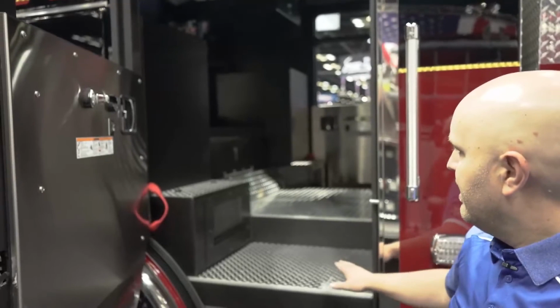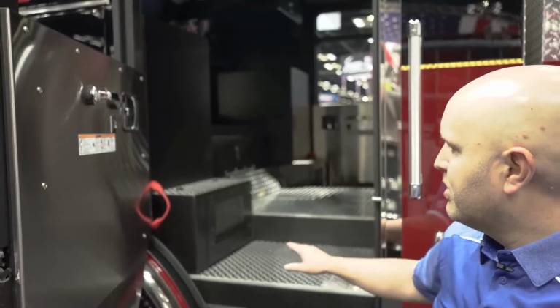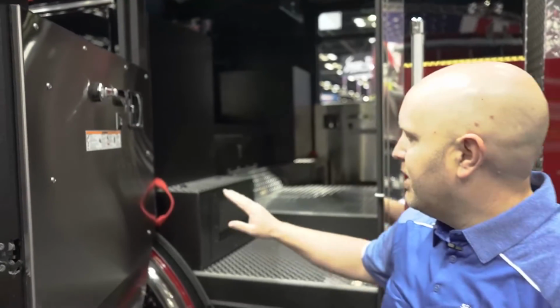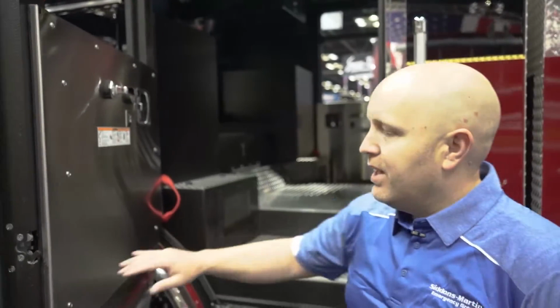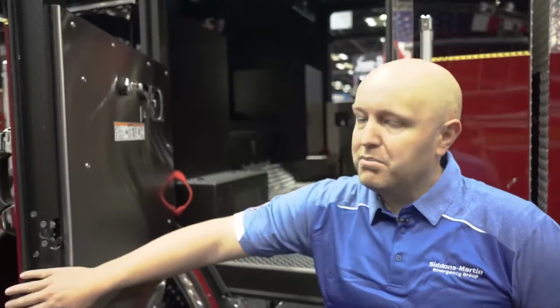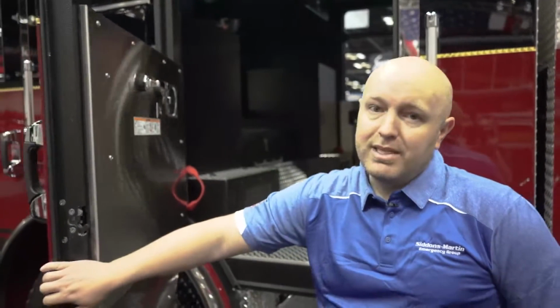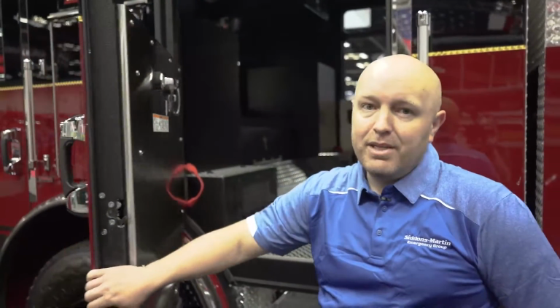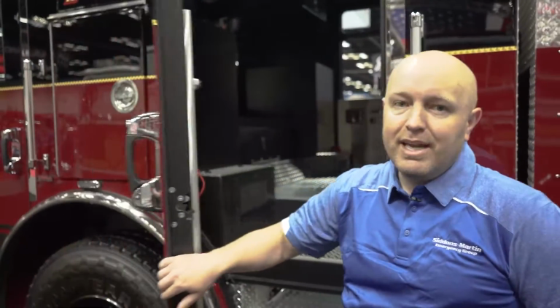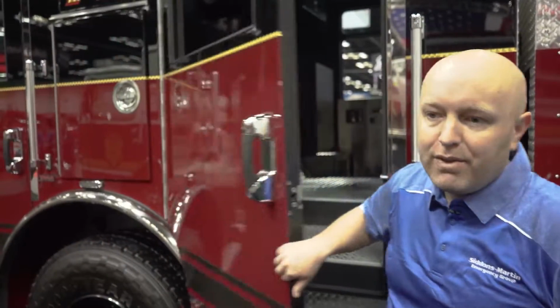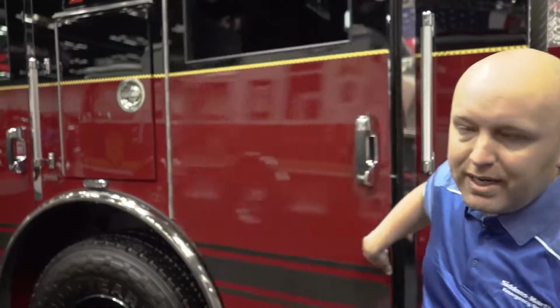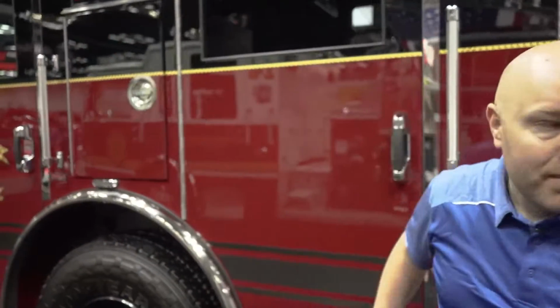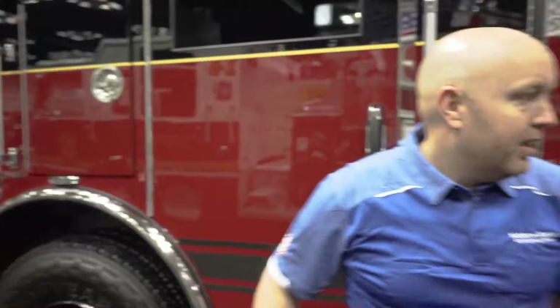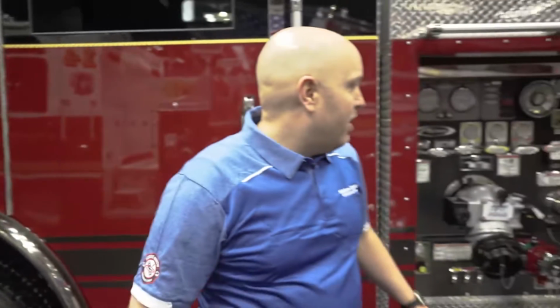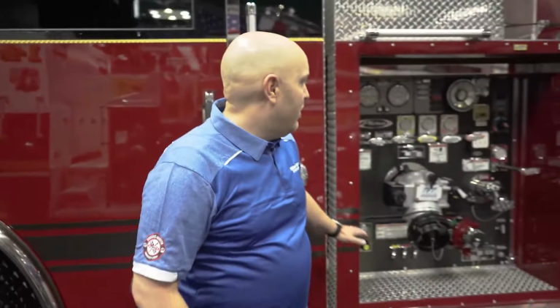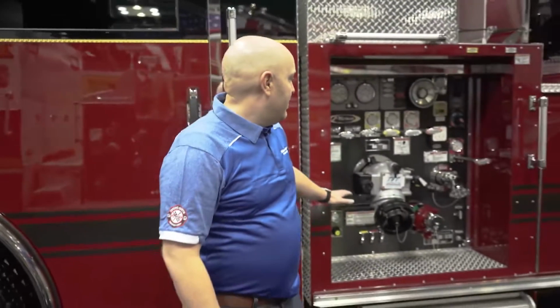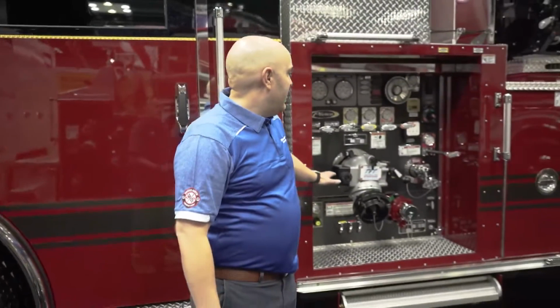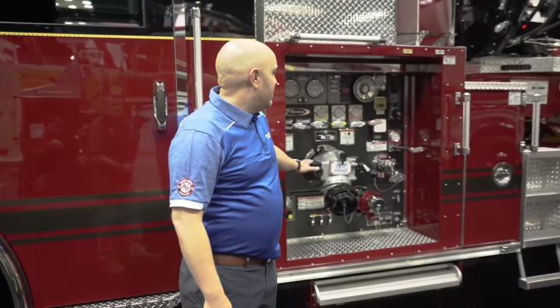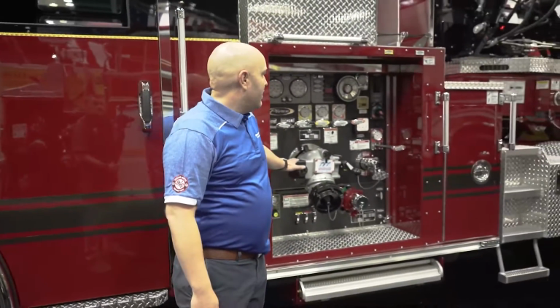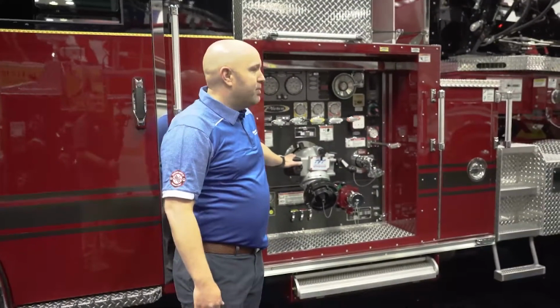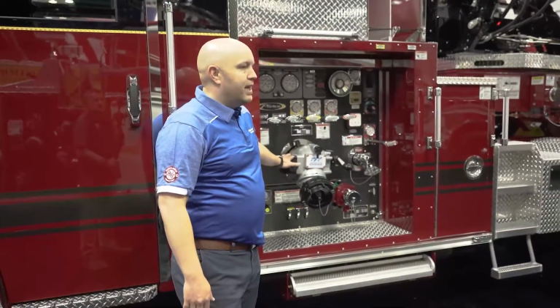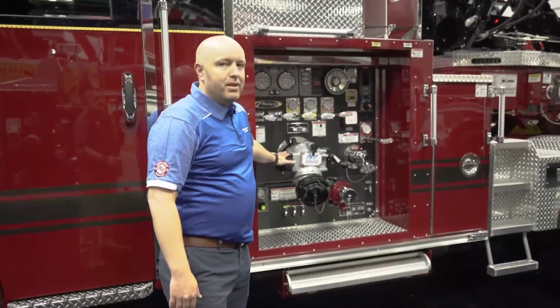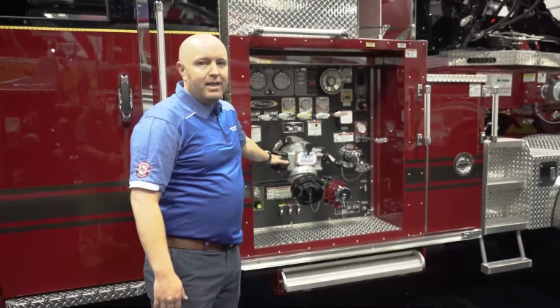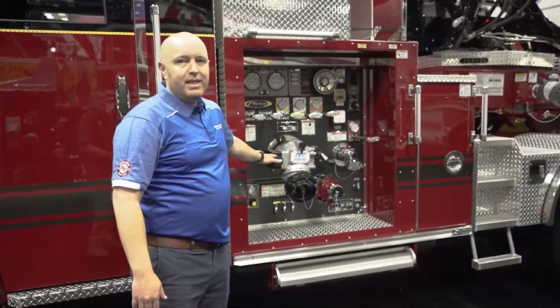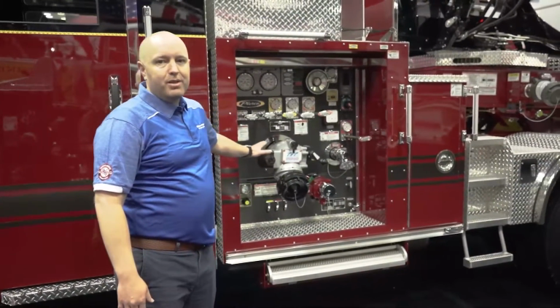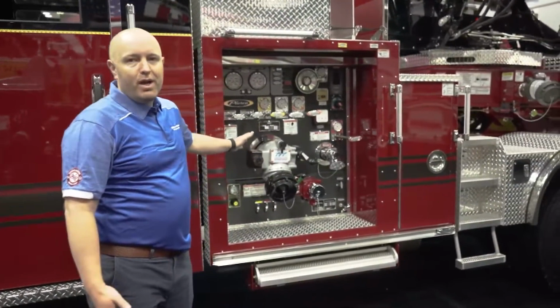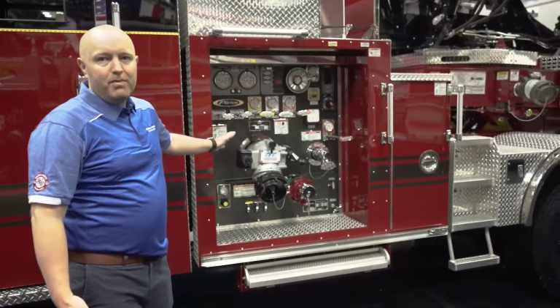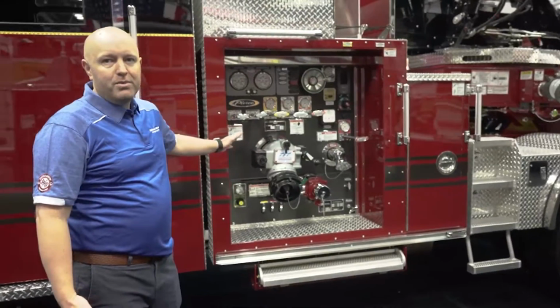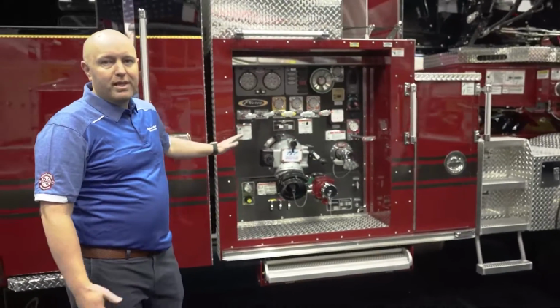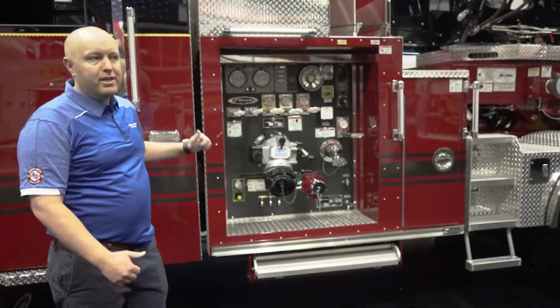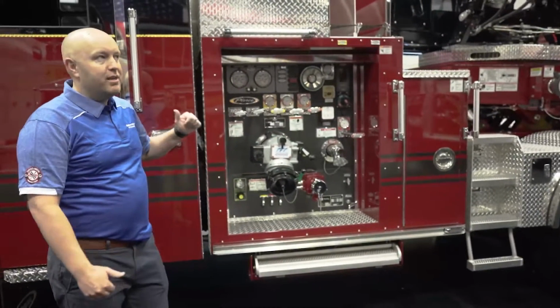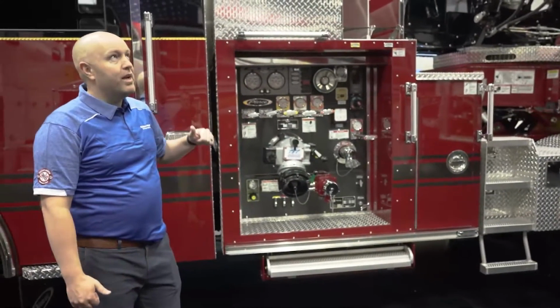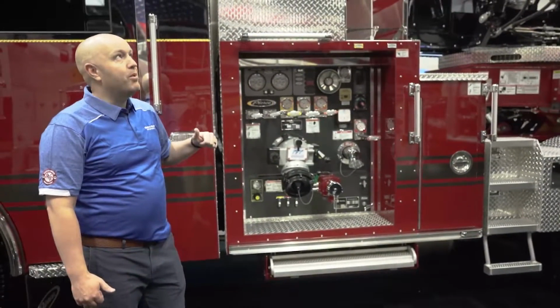That way the contaminants are getting out of the rig. They also went with a Darley pump this time, and it is a much quieter pump for them, so that the engineer can hear better and operate.